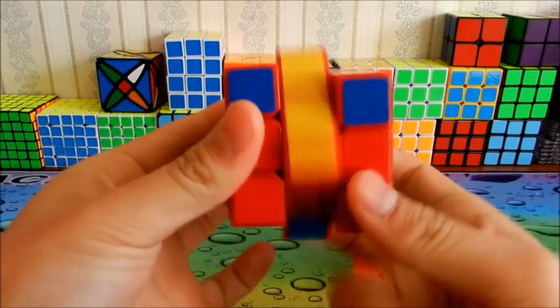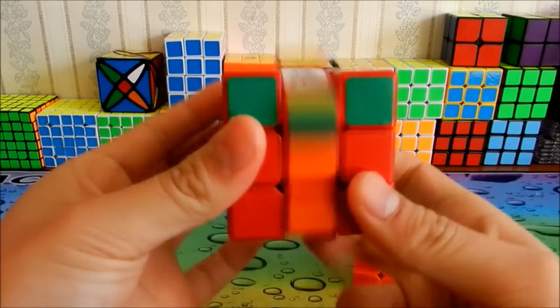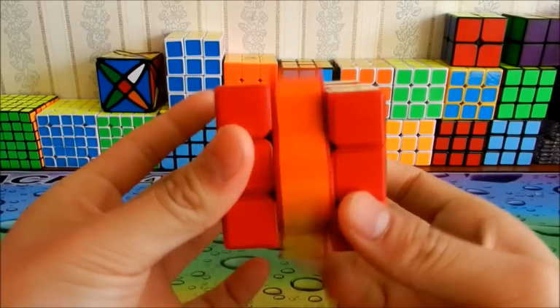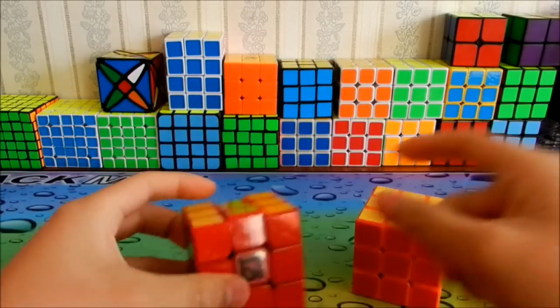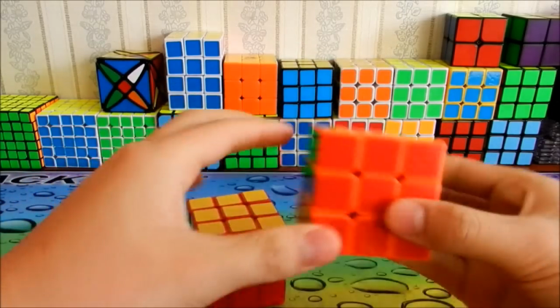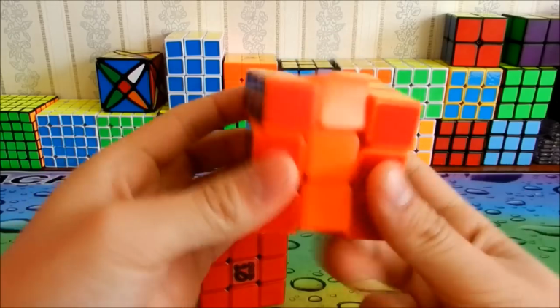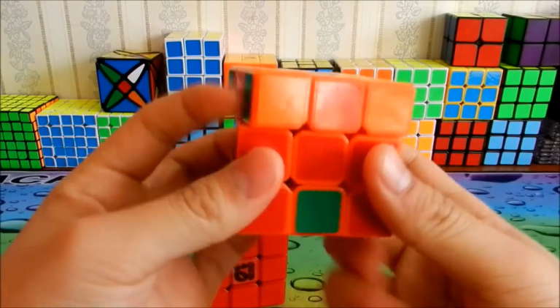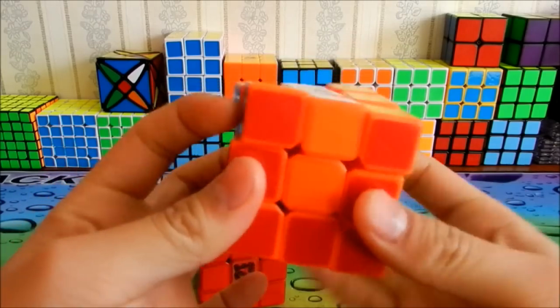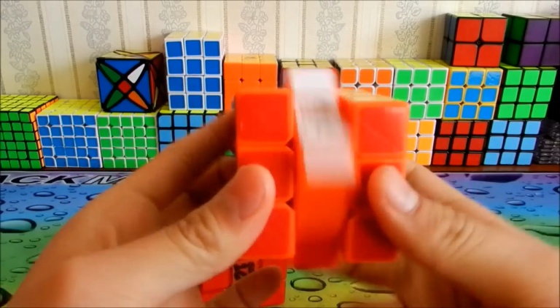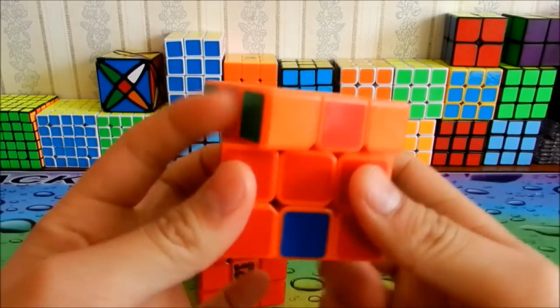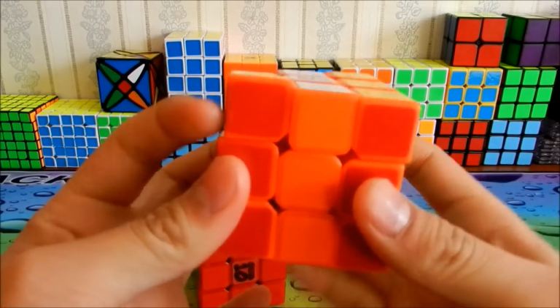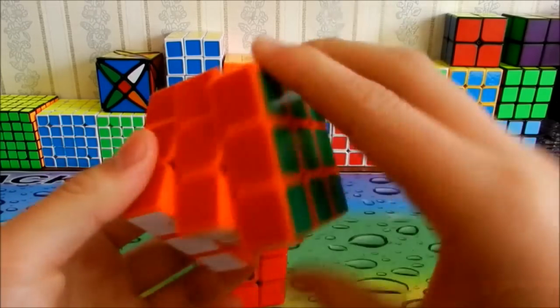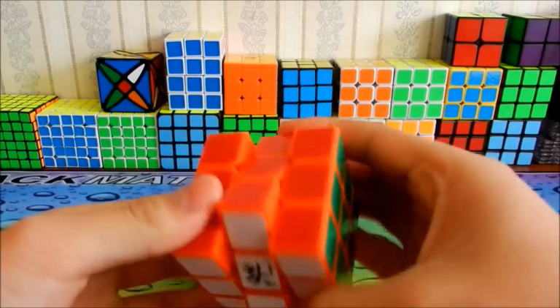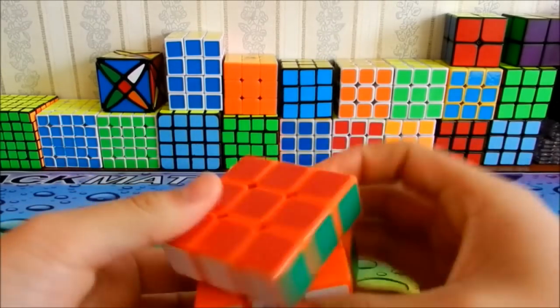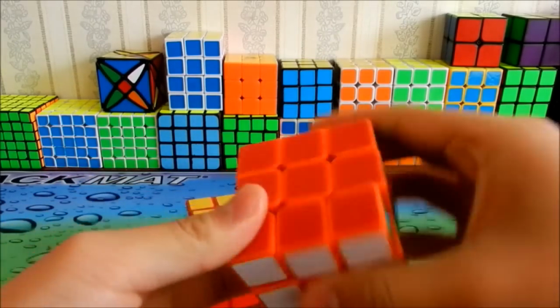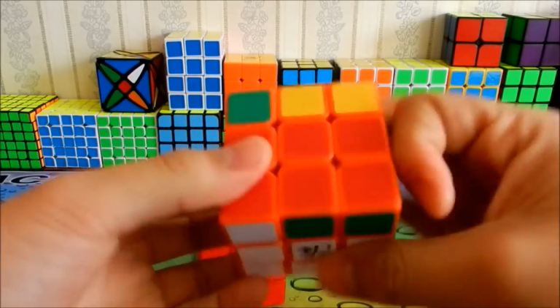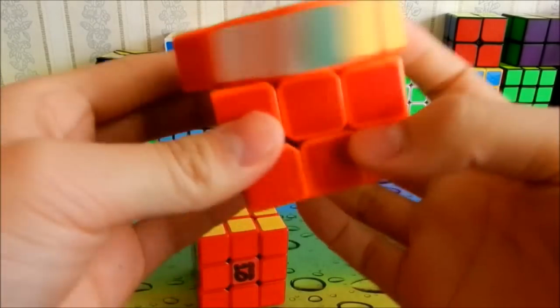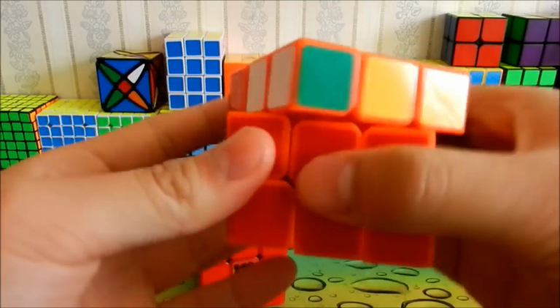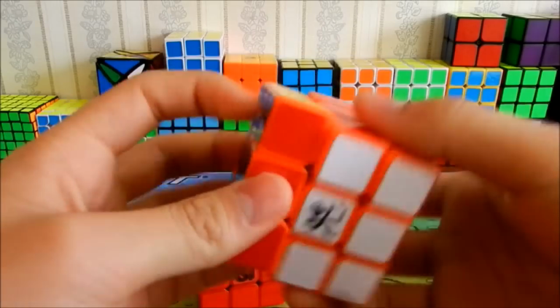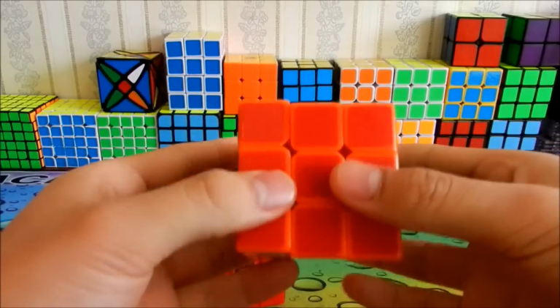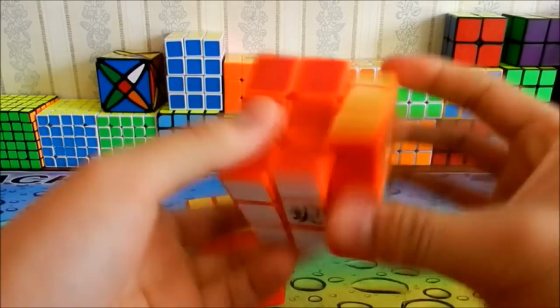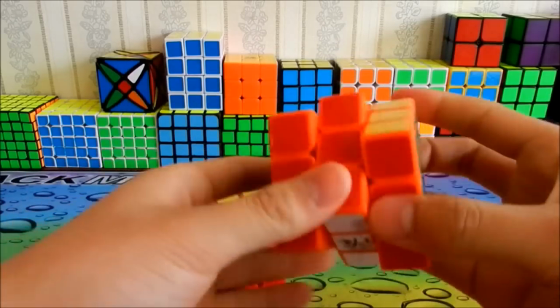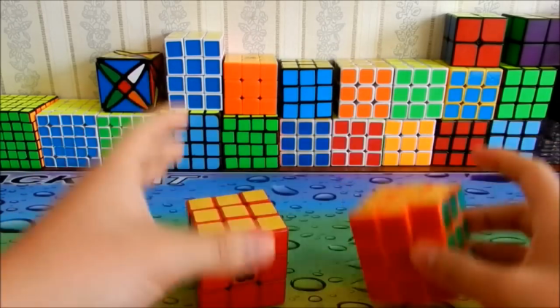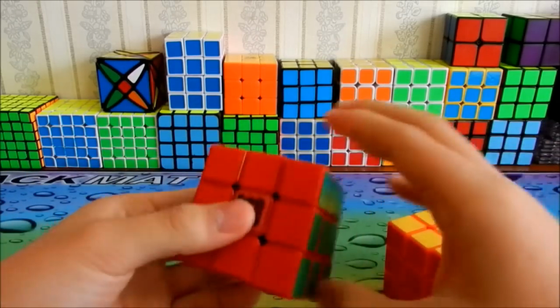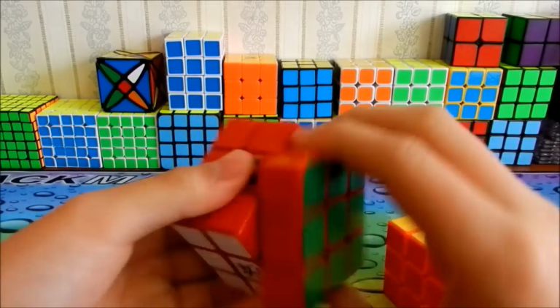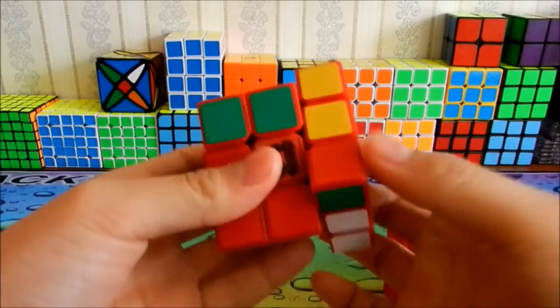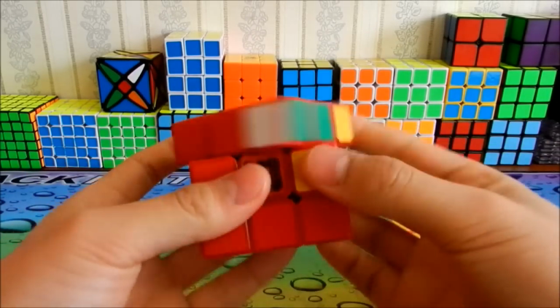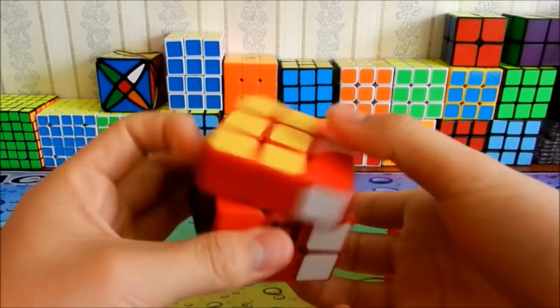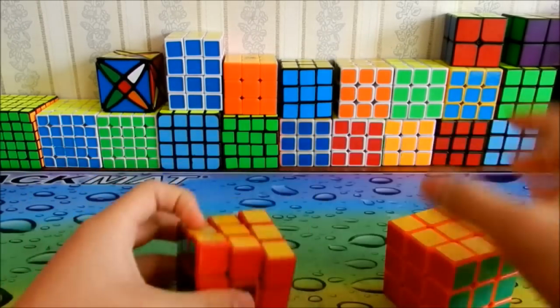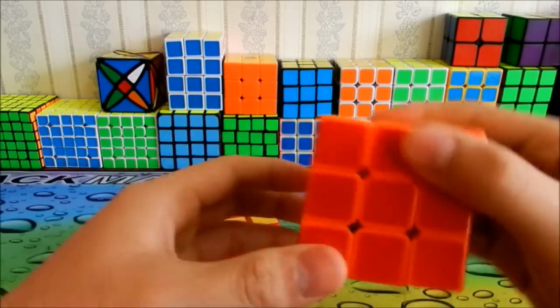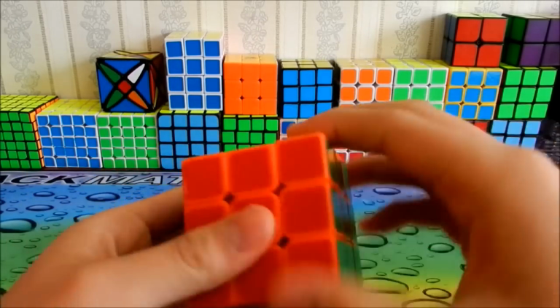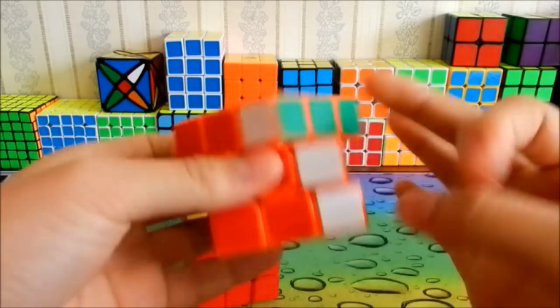You can definitely, definitely feel the difference — even though you can't see on camera how it turns — but personally you can feel the differences. They are really, really different.